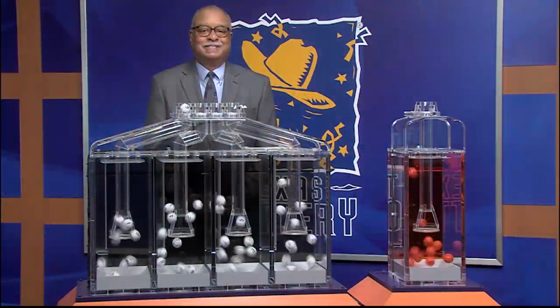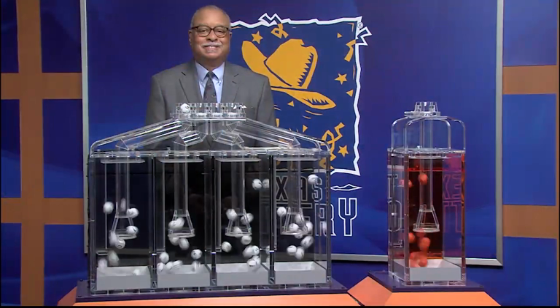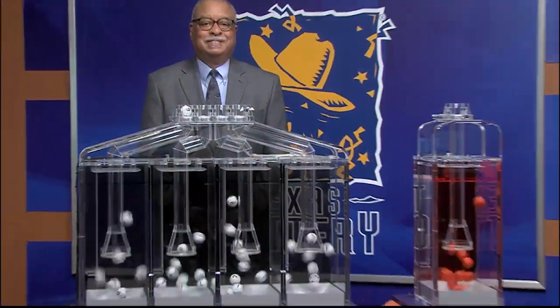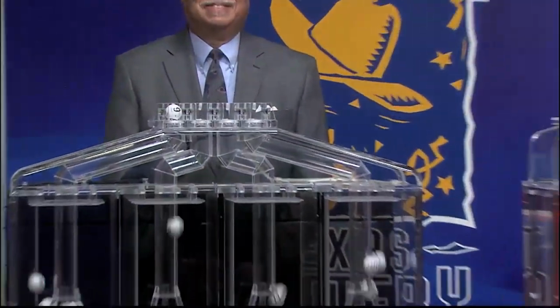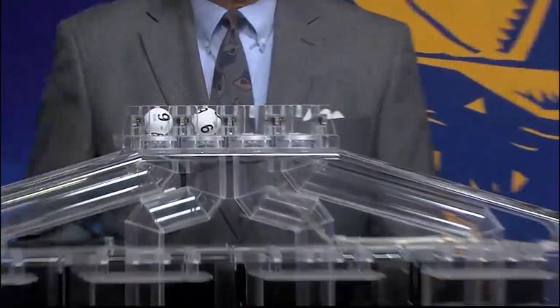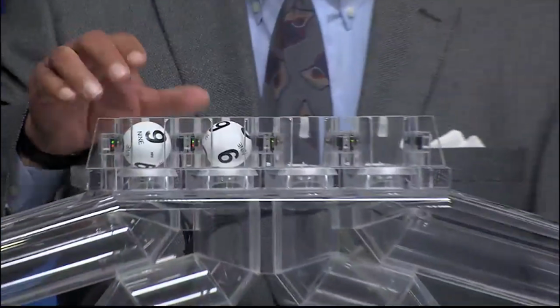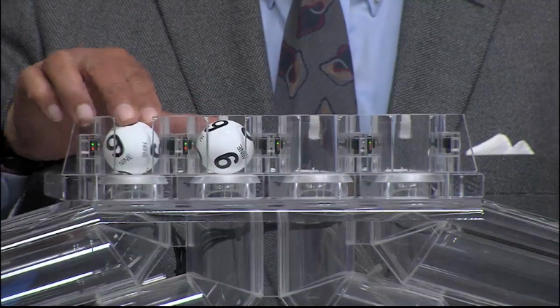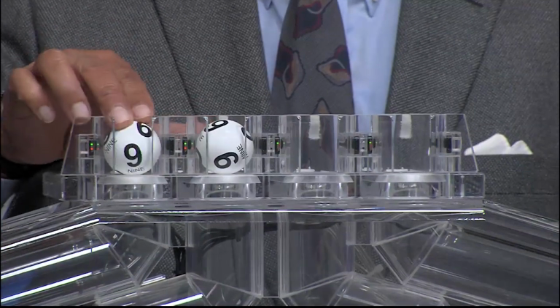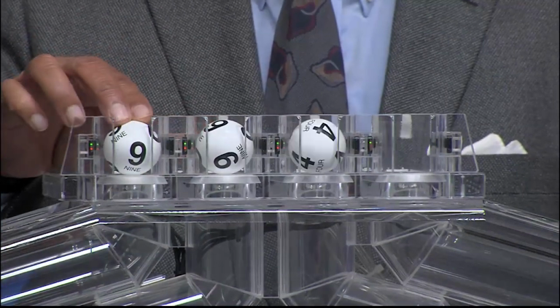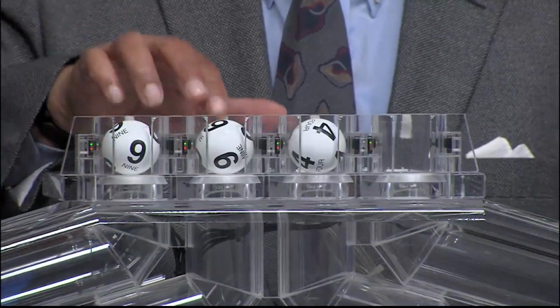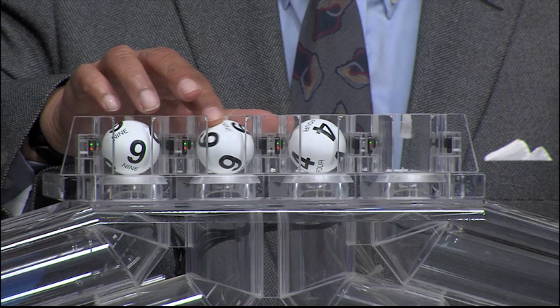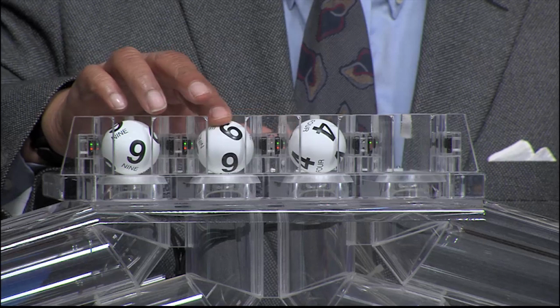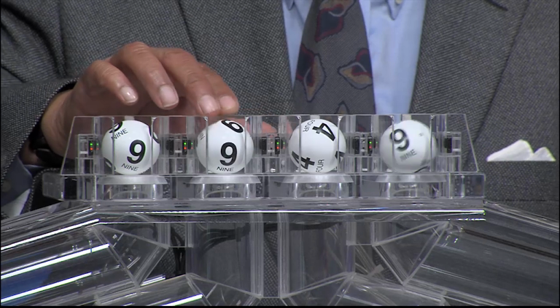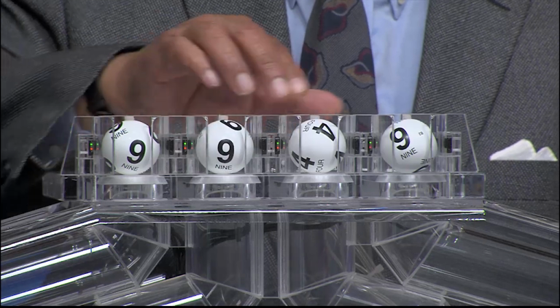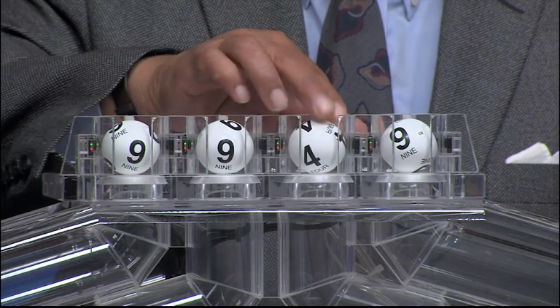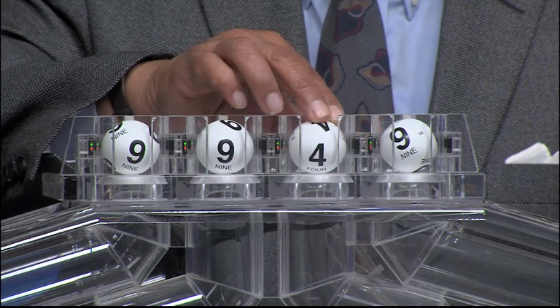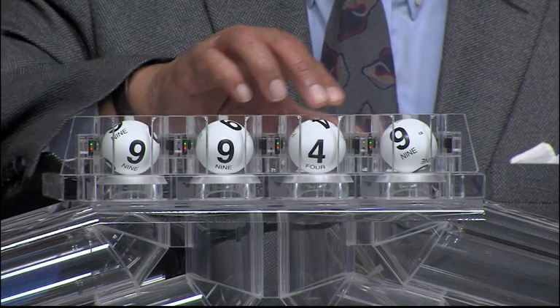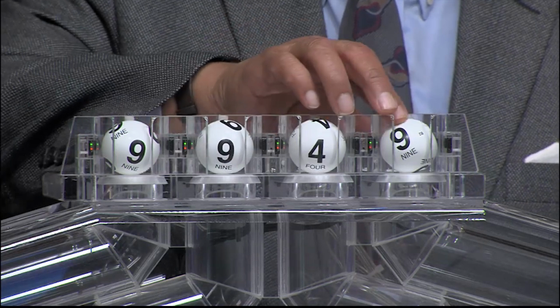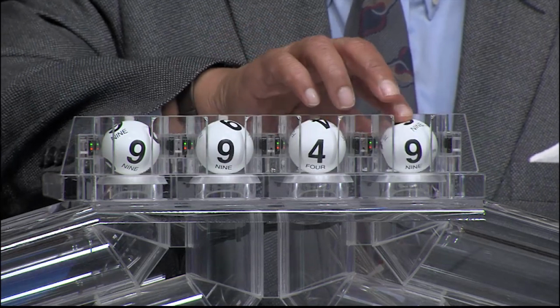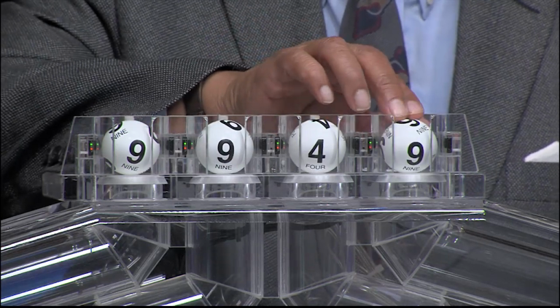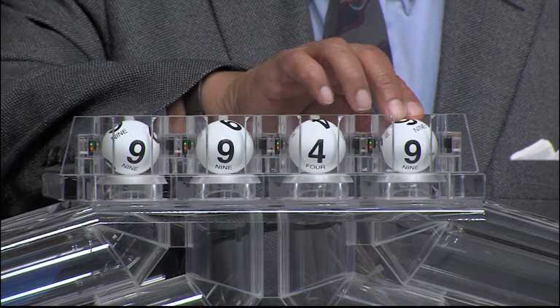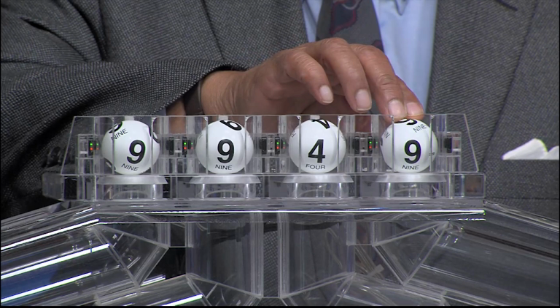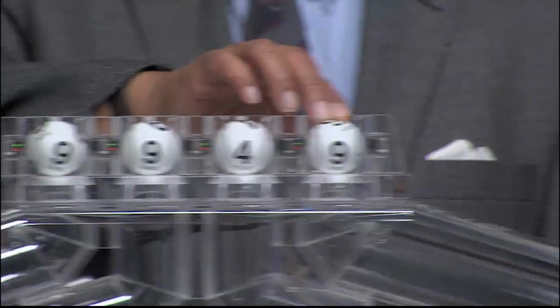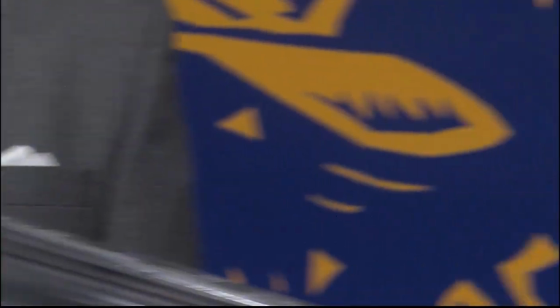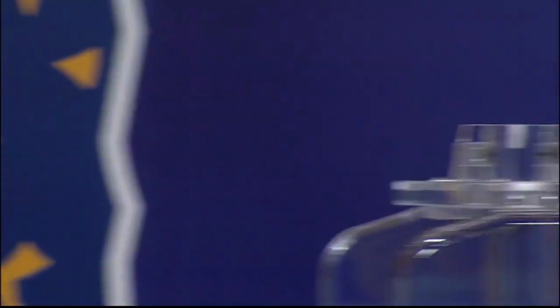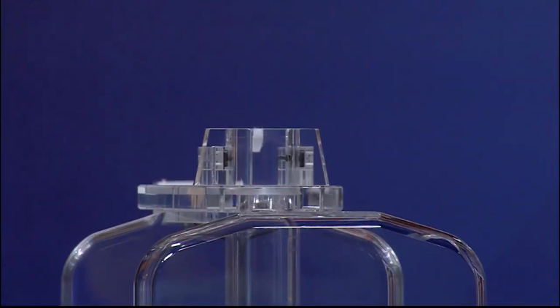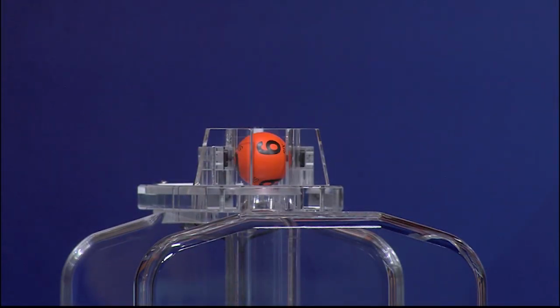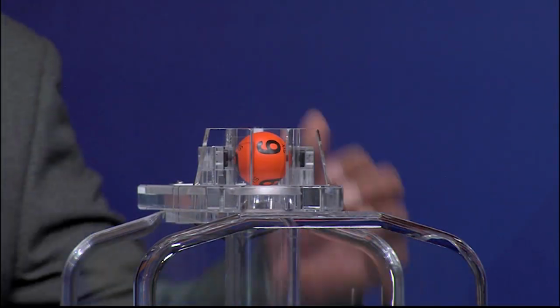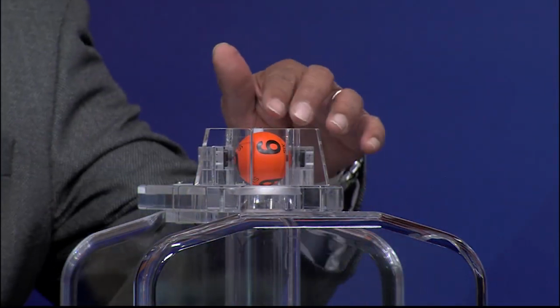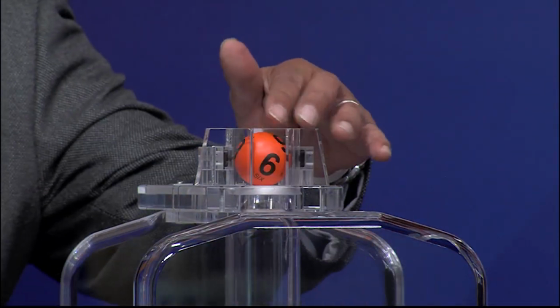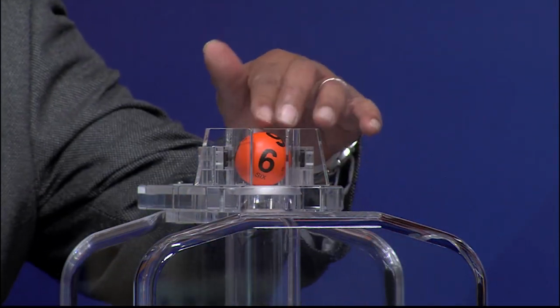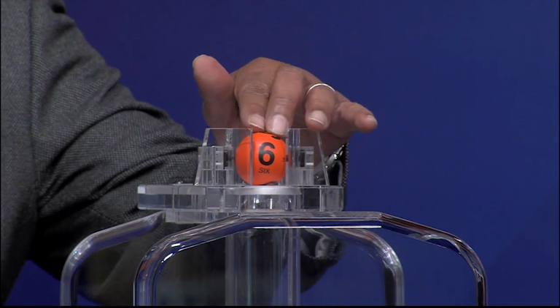Get ready to play Daily 4 with the newest feature Fireball. Those winning numbers are 9, 9, 4, and 9. And the Fireball number is 6.